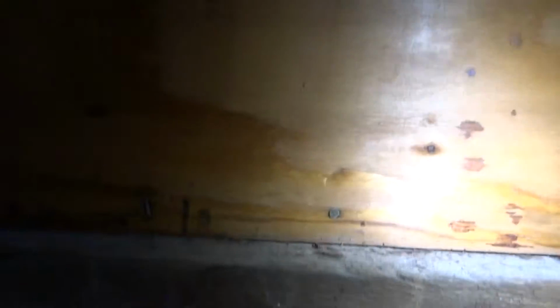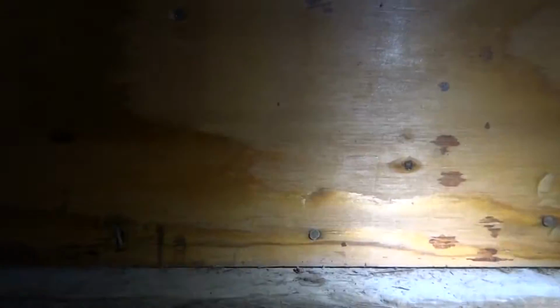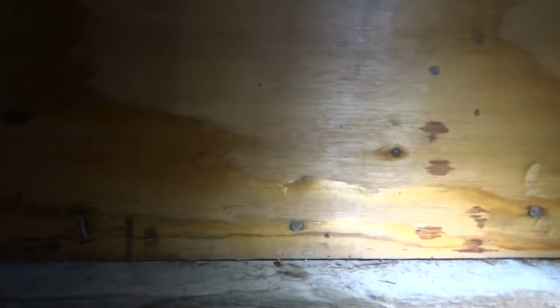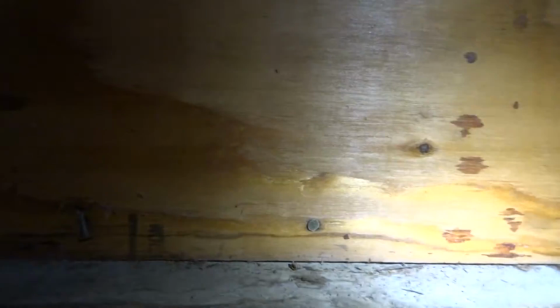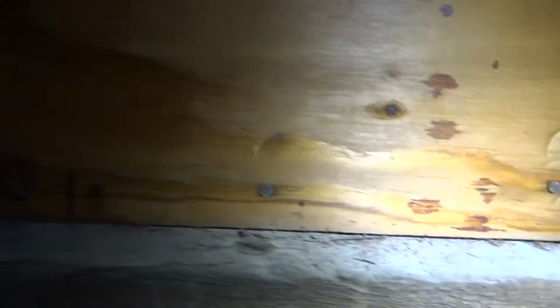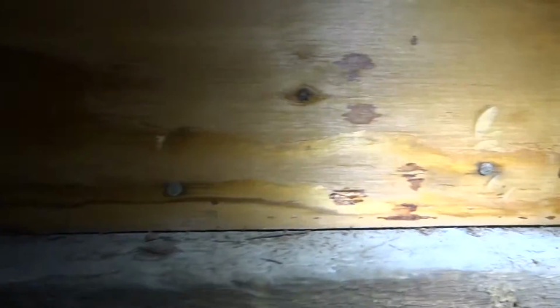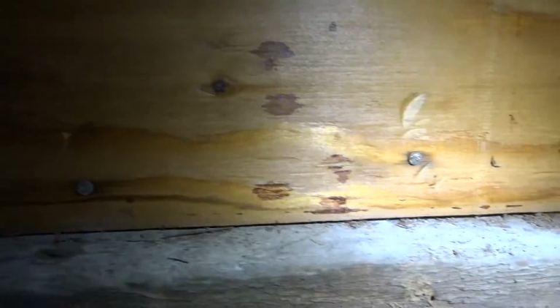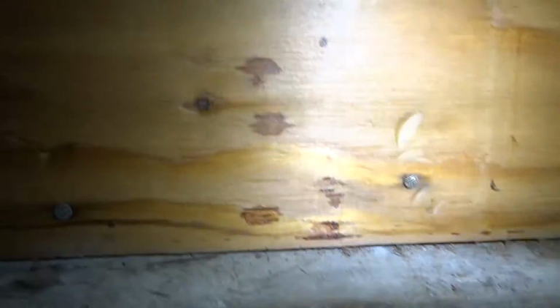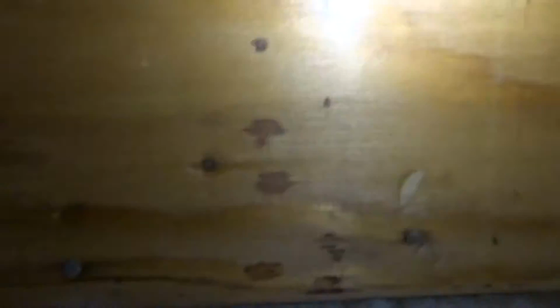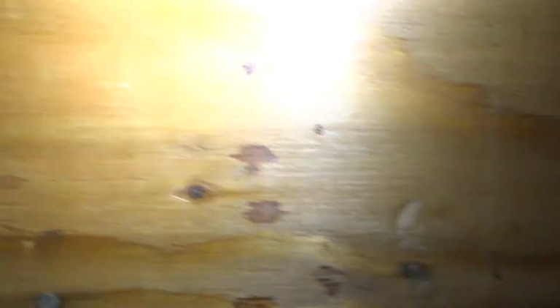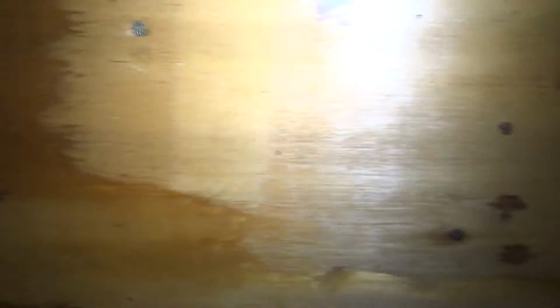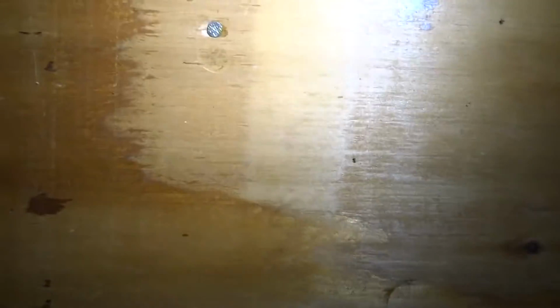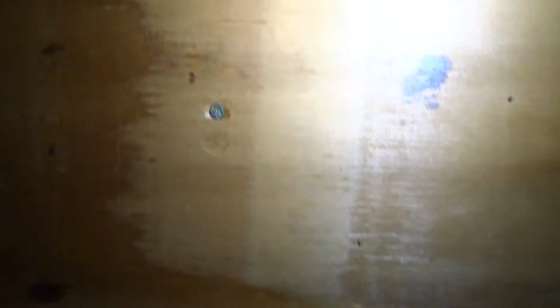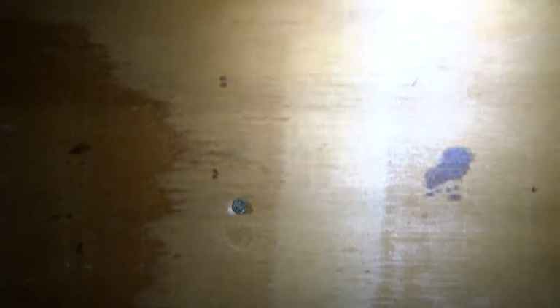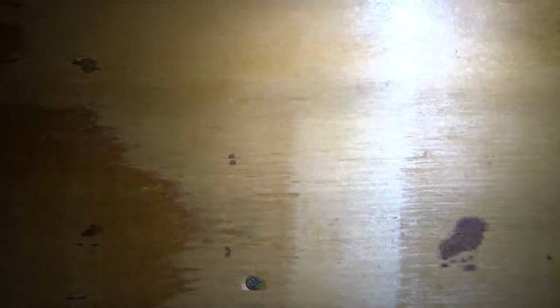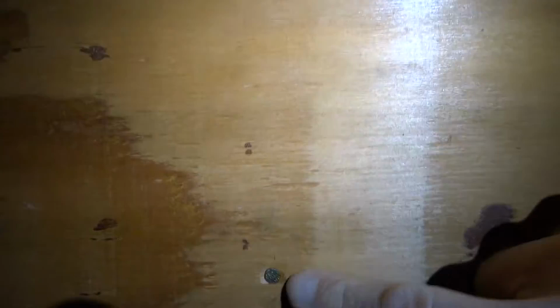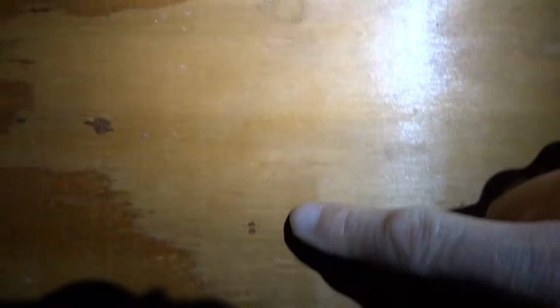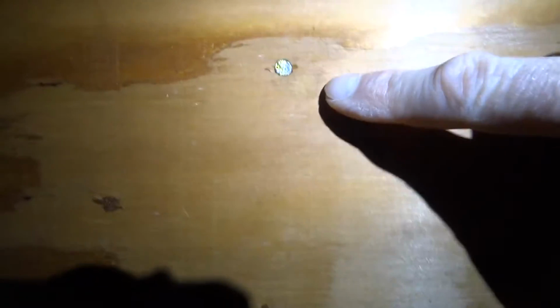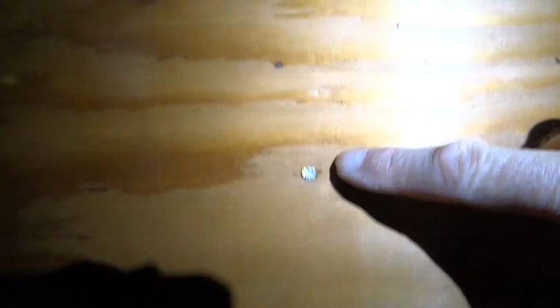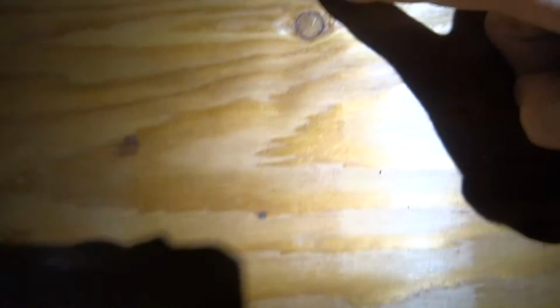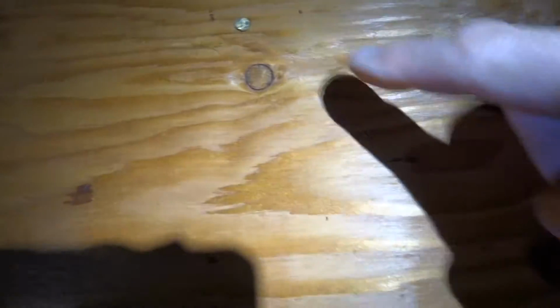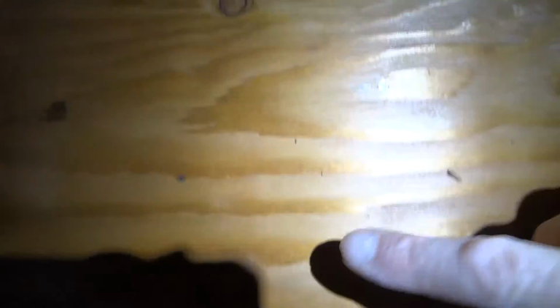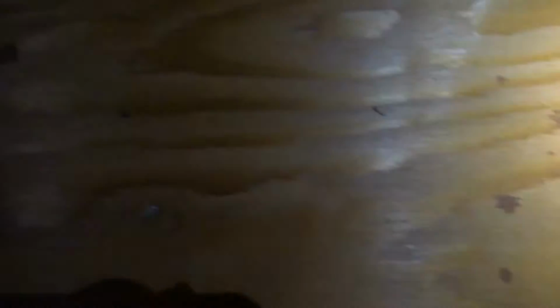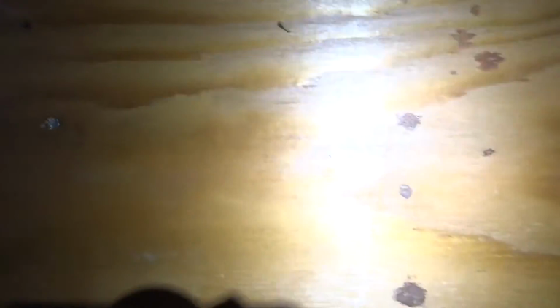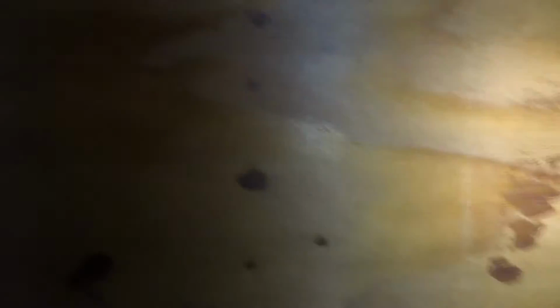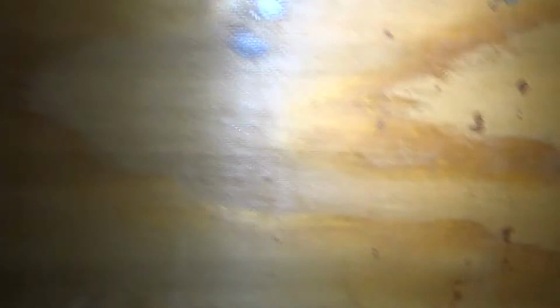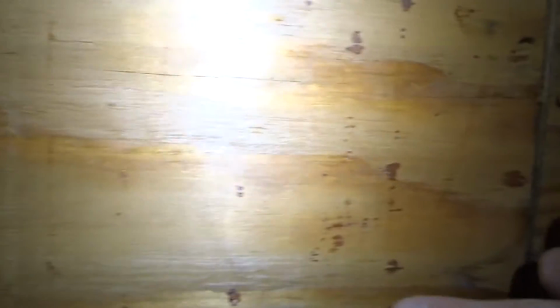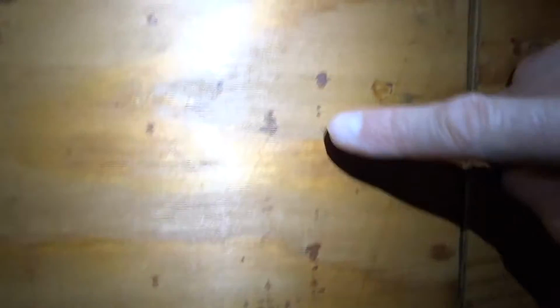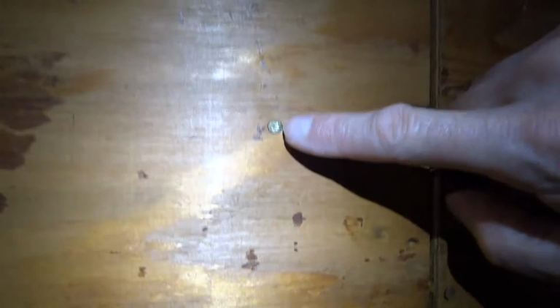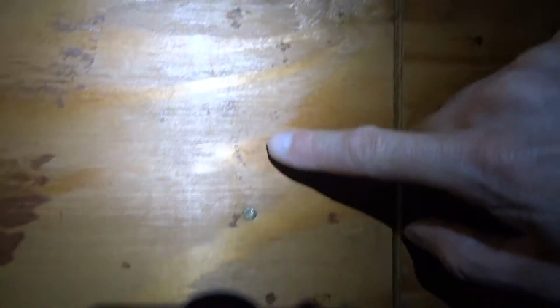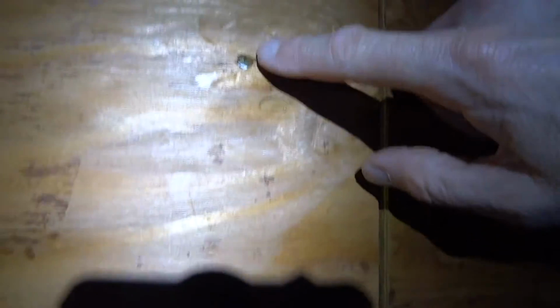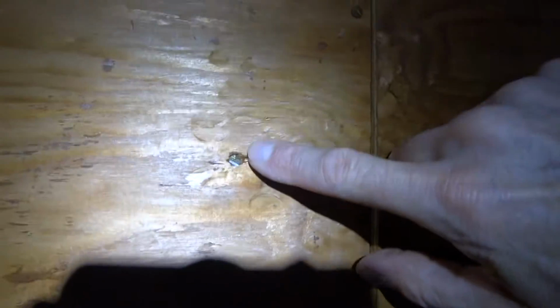Here we are again. We've got pretty good bottom edge nailing. They nailed to studs here with 8-penny nails. Here's another stud with nails to it.